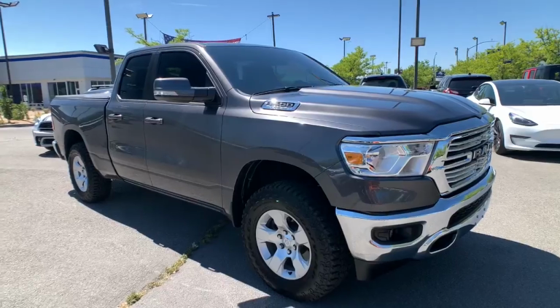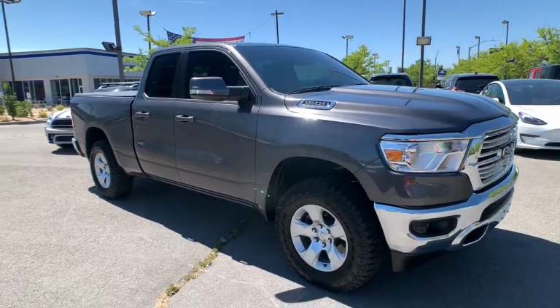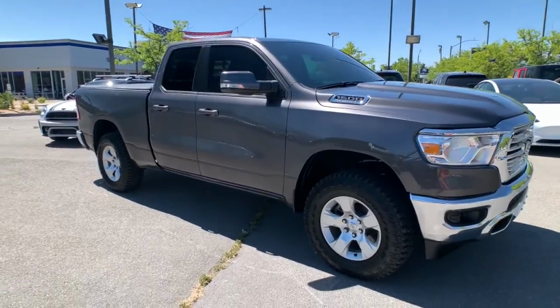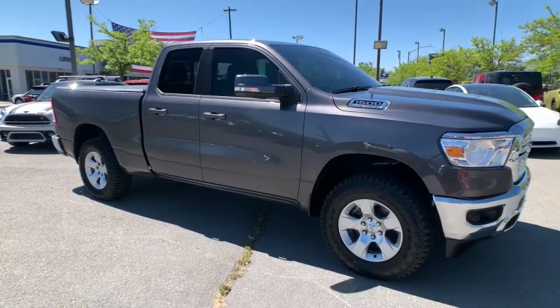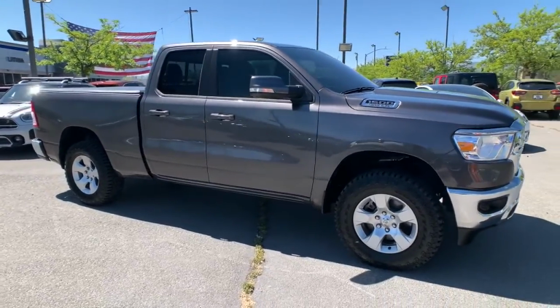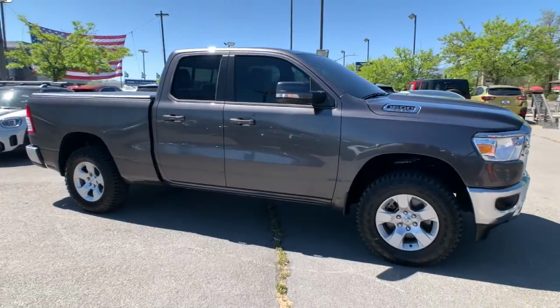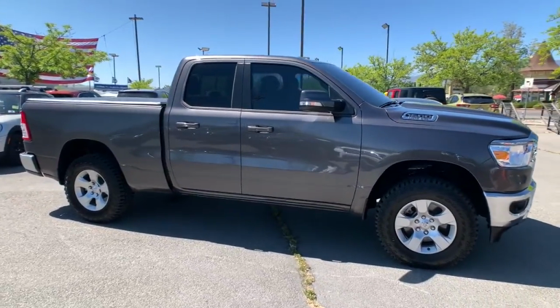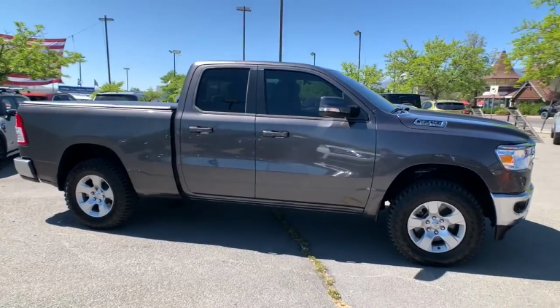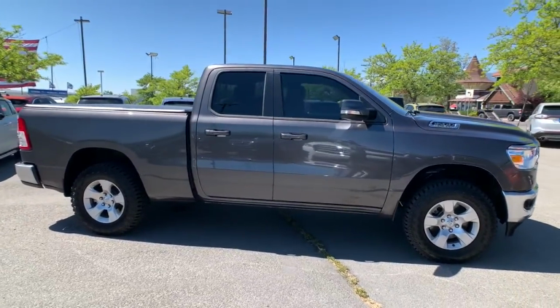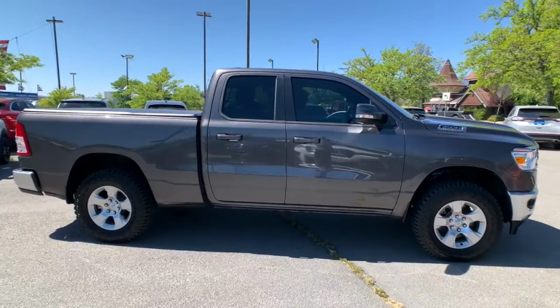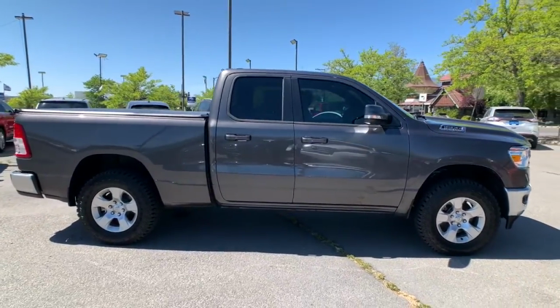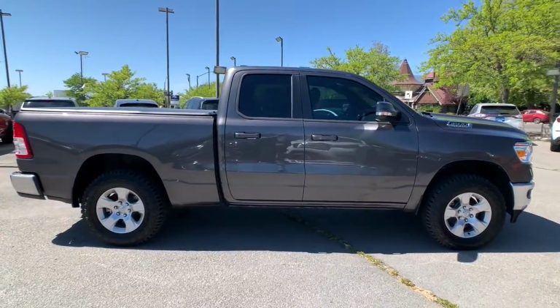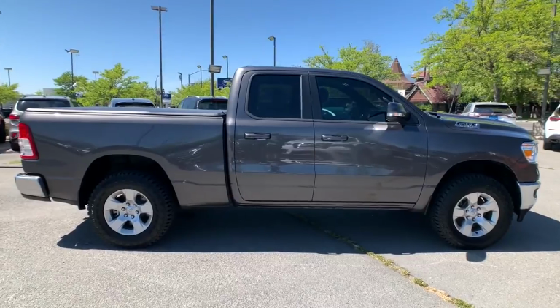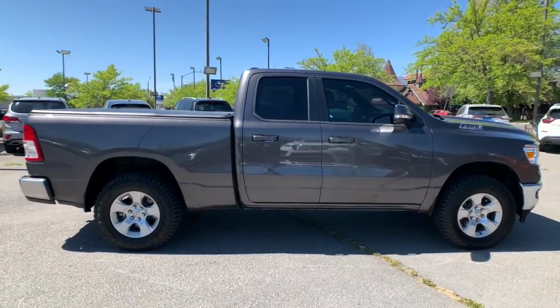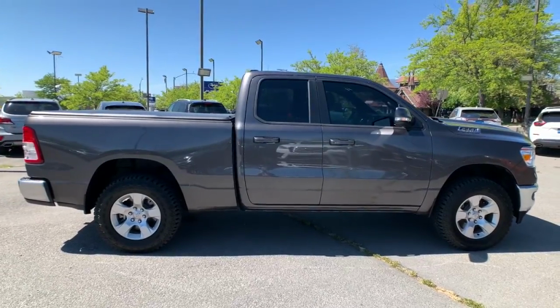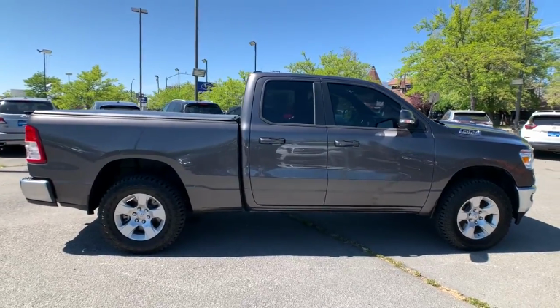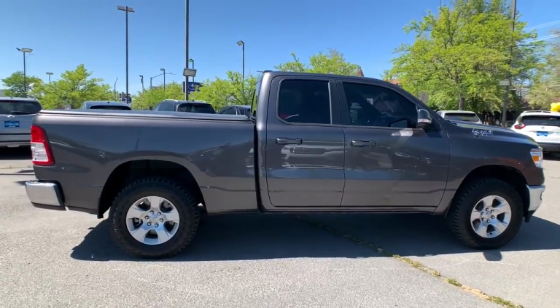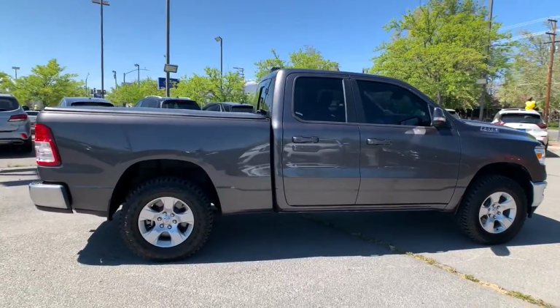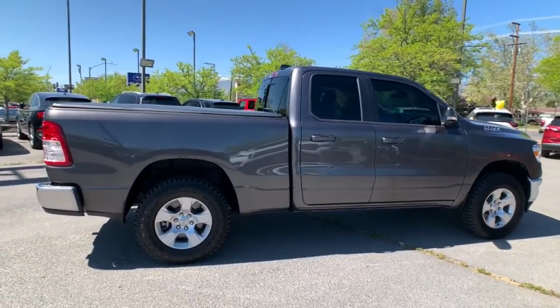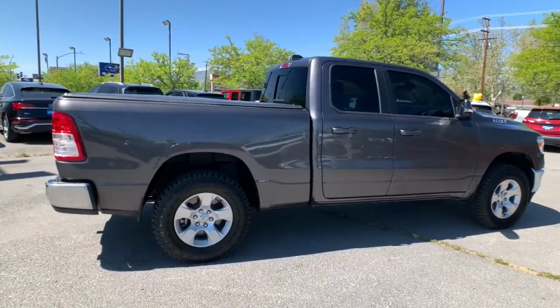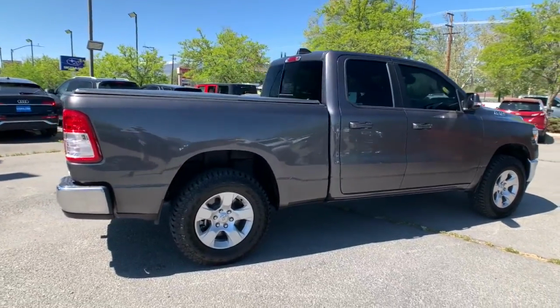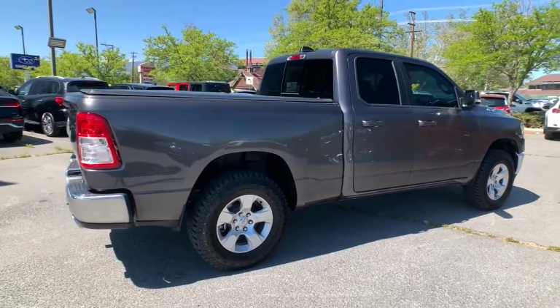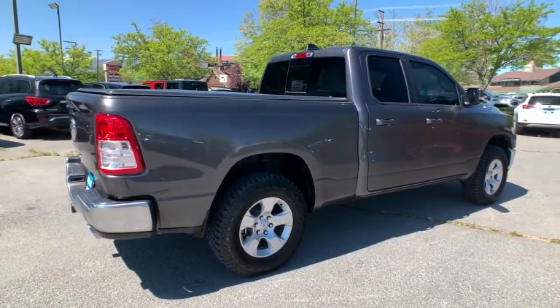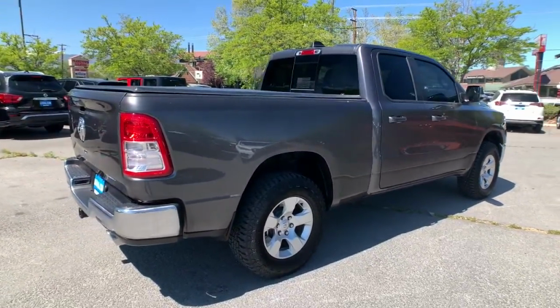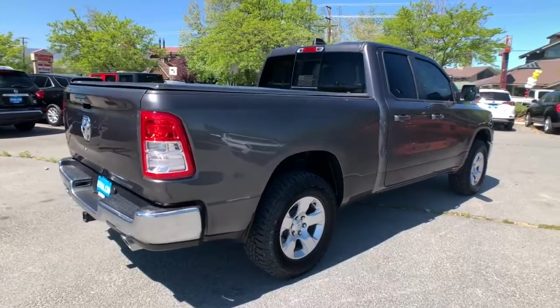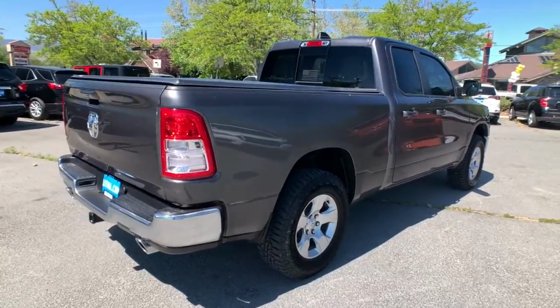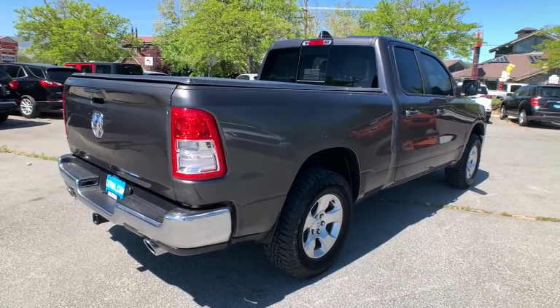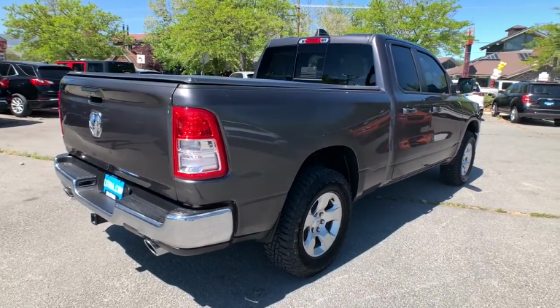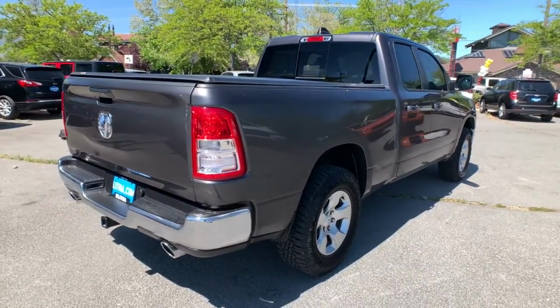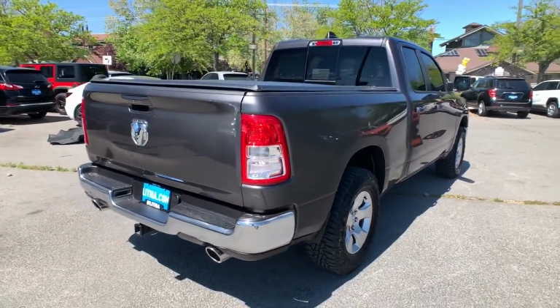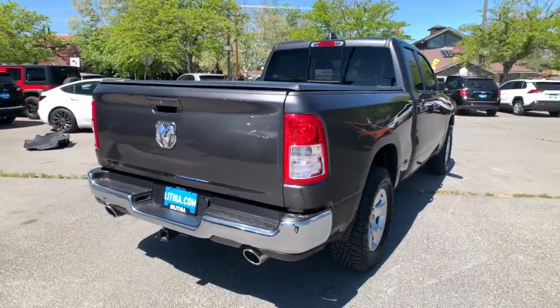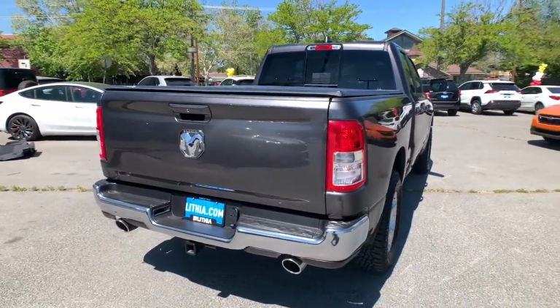The Ram 1500 strikes the perfect balance between tough strength and passenger comfort. Its fuel efficiency, impressive towing capacity, and safety features make it your go-to vehicle. These are just some of the great options this vehicle comes with.